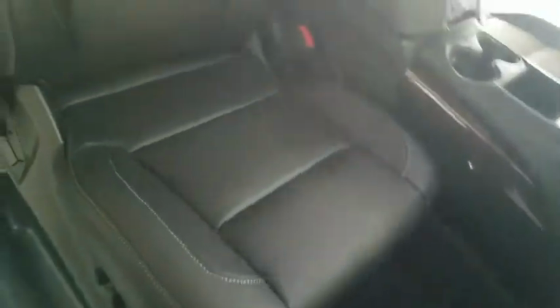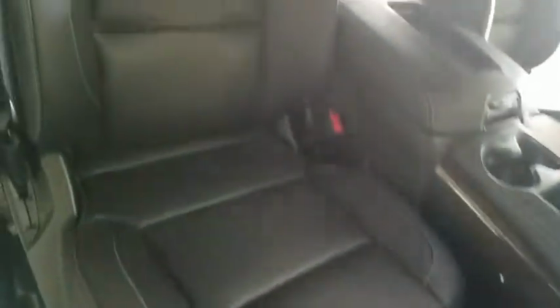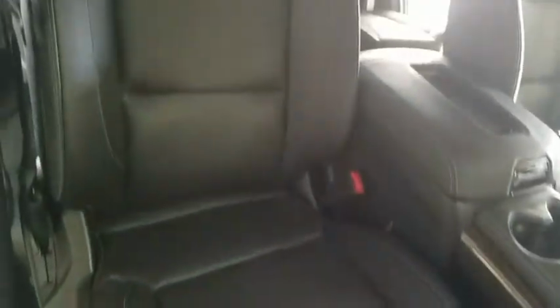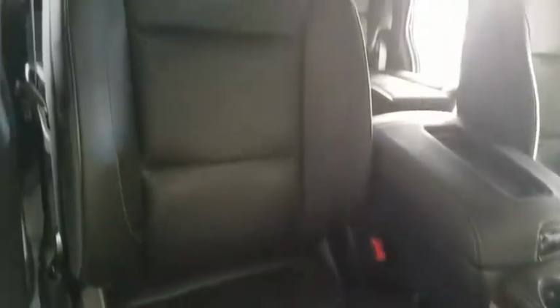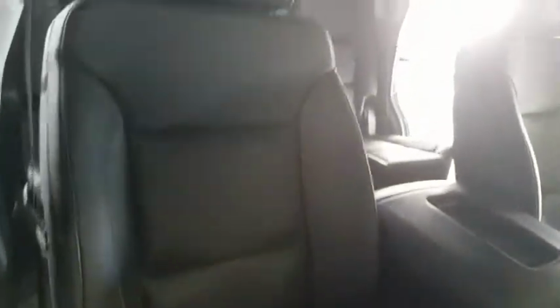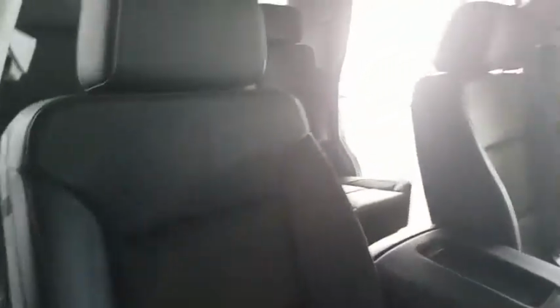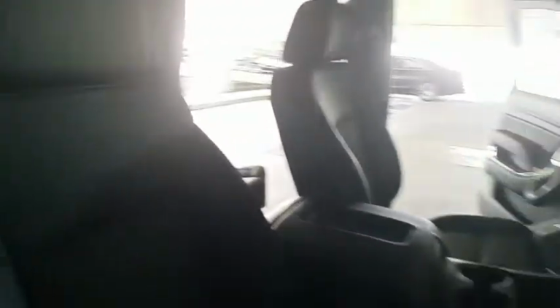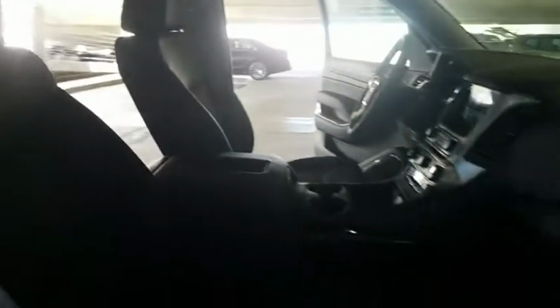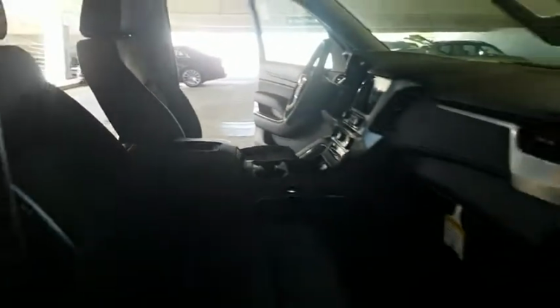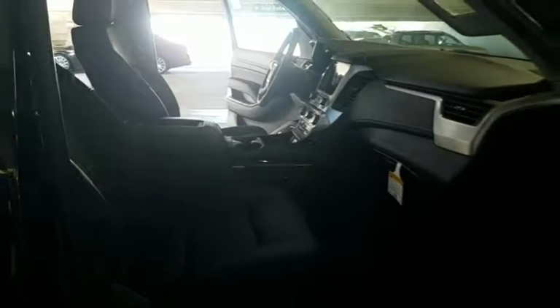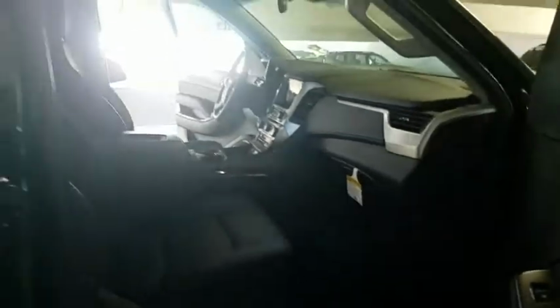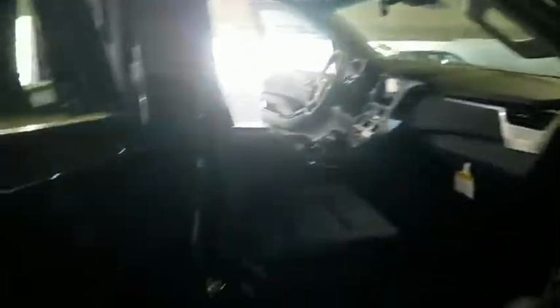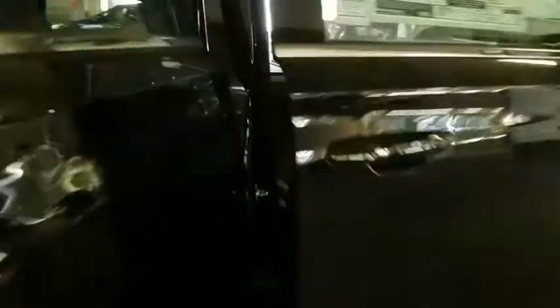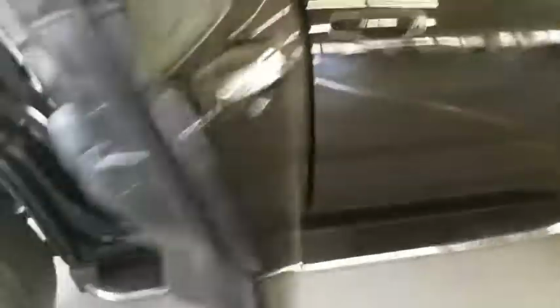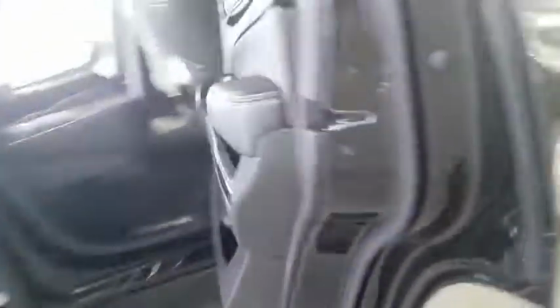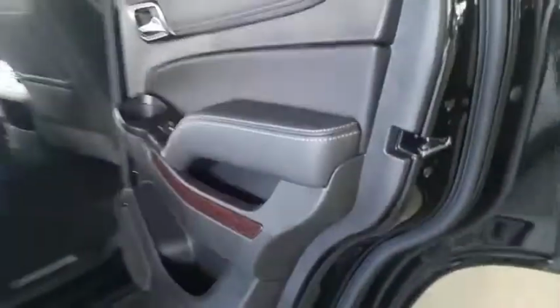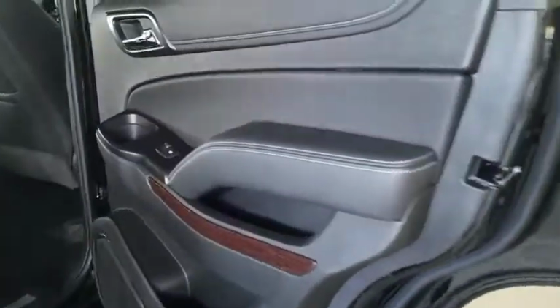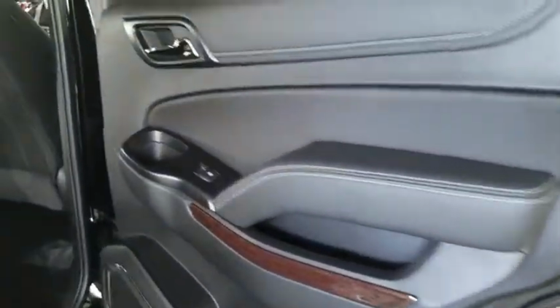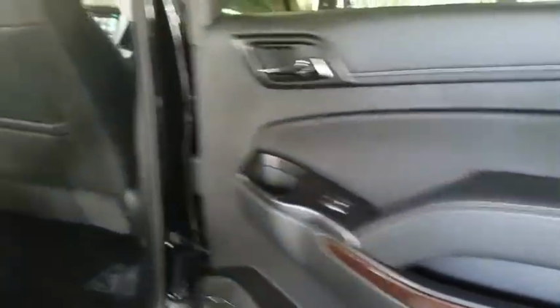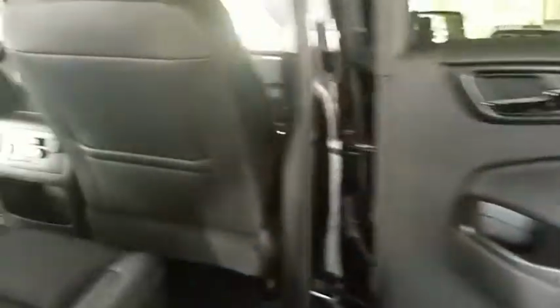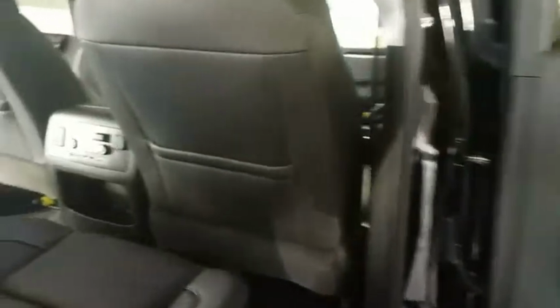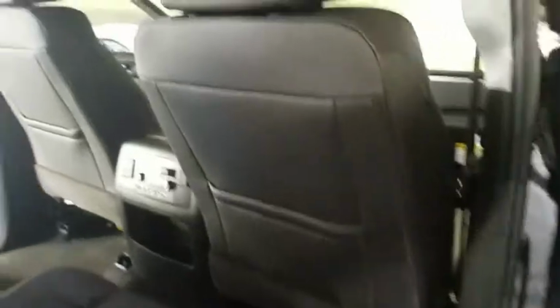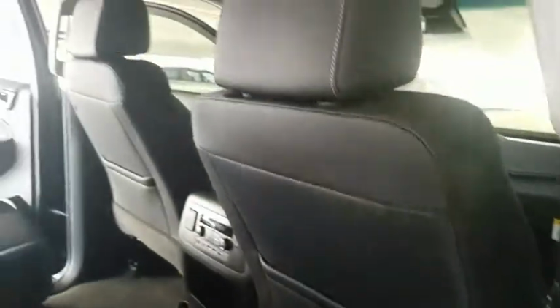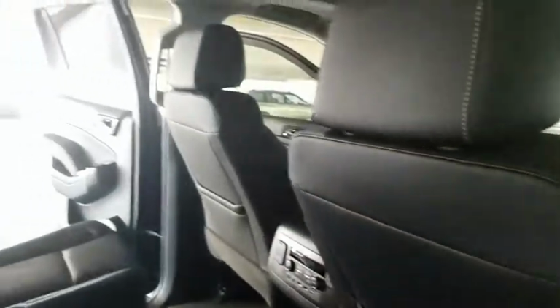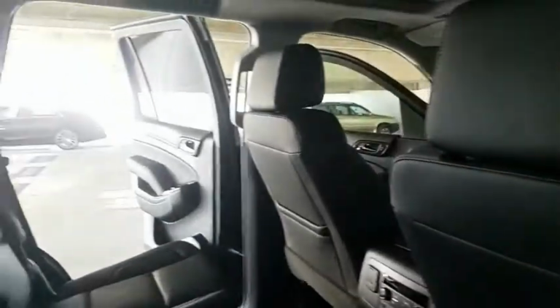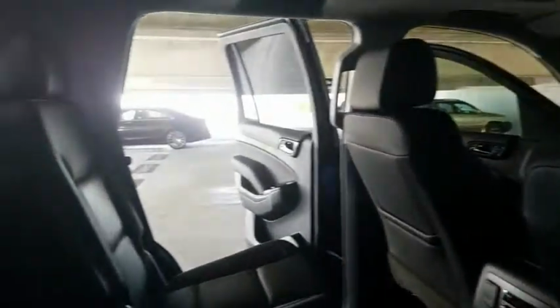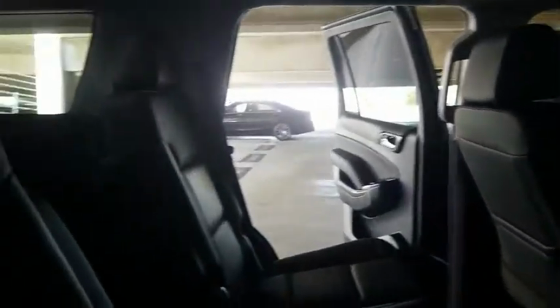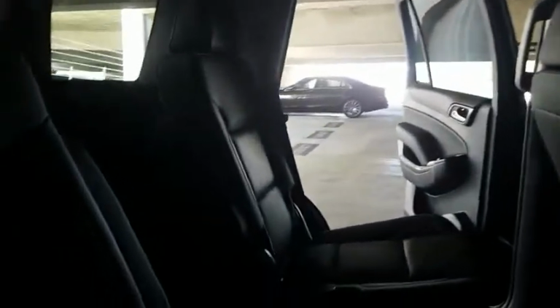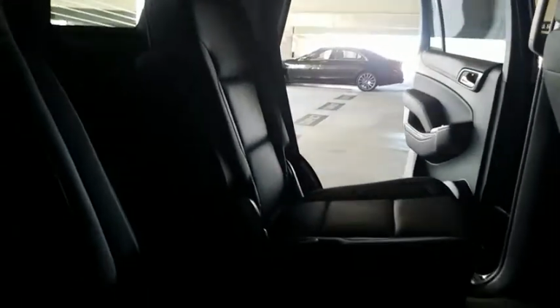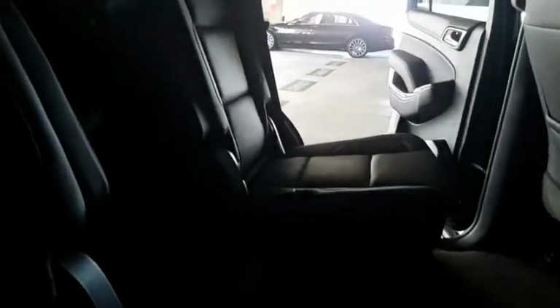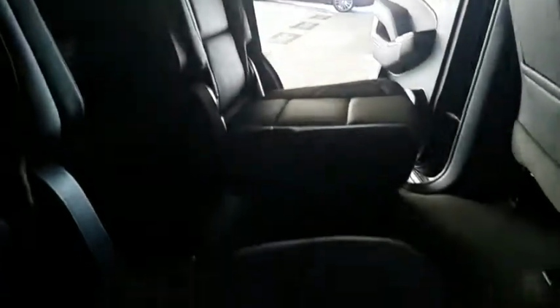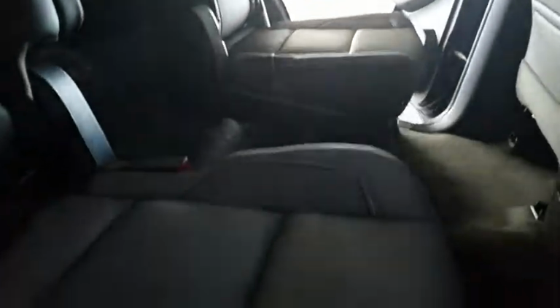Lane departure warning, steering wheel audio controls, Bluetooth, leather wrapped steering wheel, power steering, adjustable steering wheel, auto dimming rear view mirror, floor mats, keyless start, four-wheel disc brakes. Come take a test drive today.